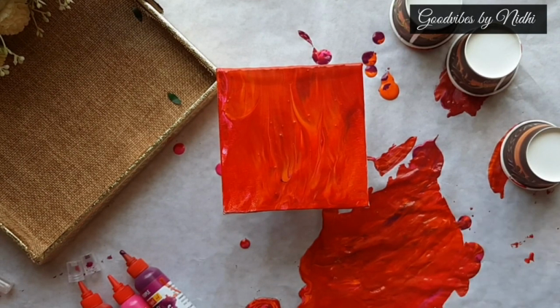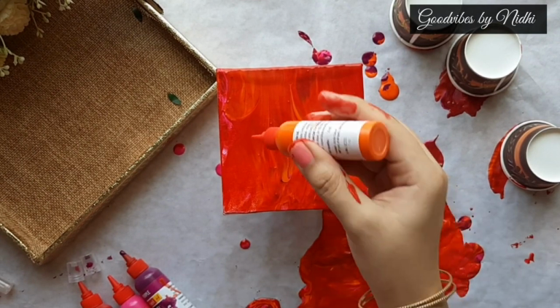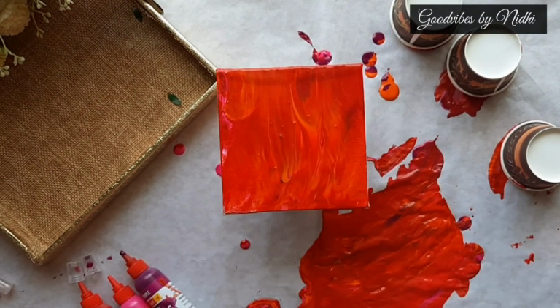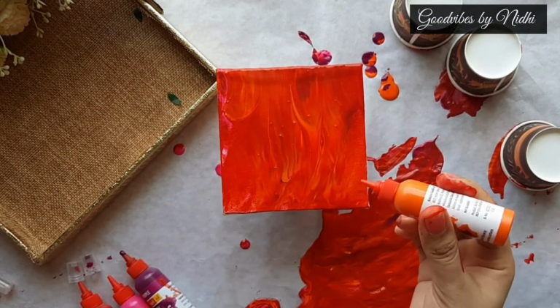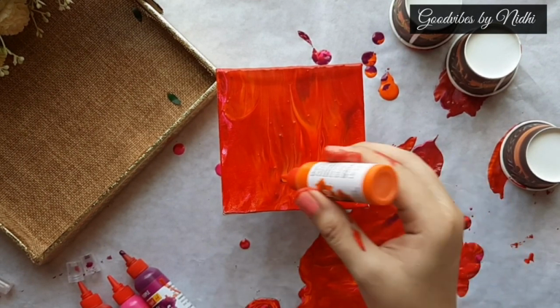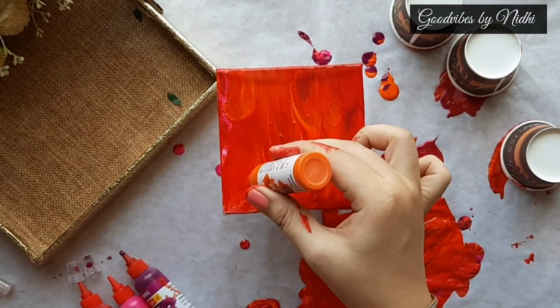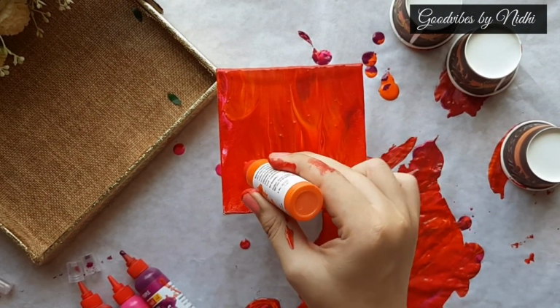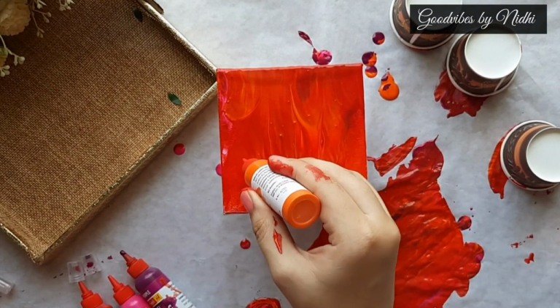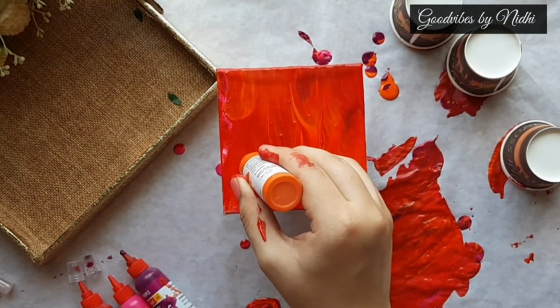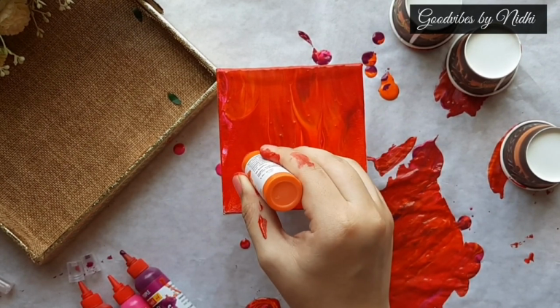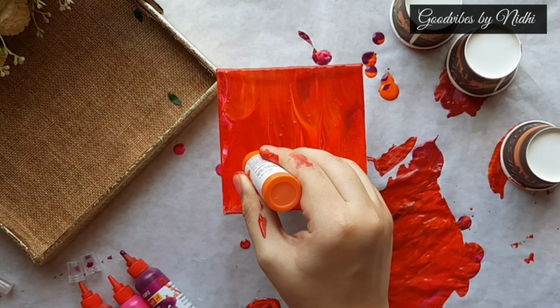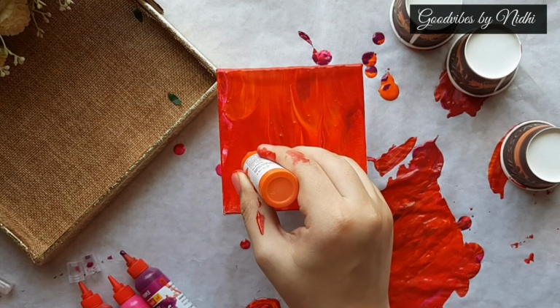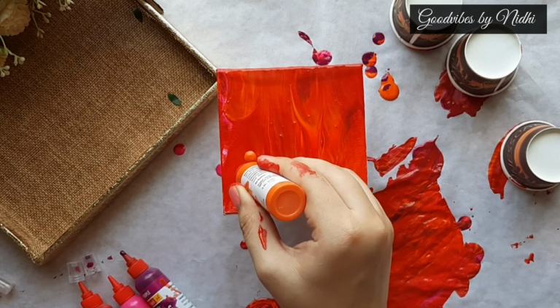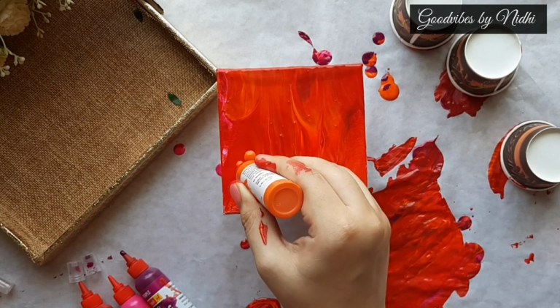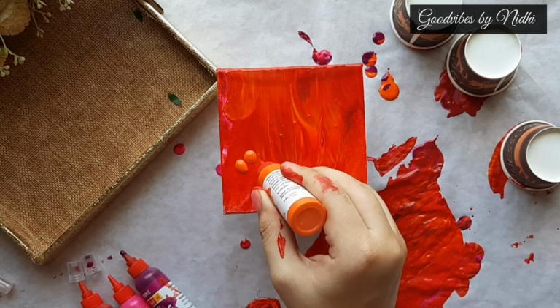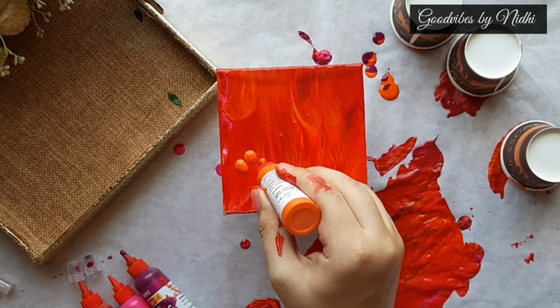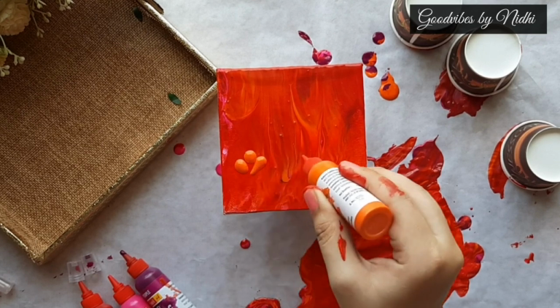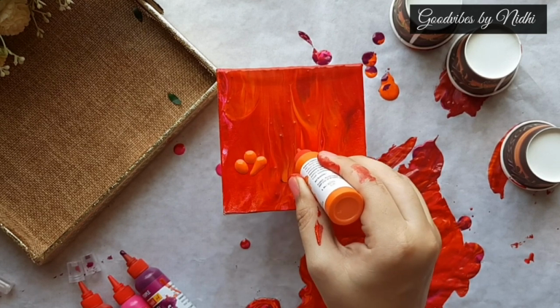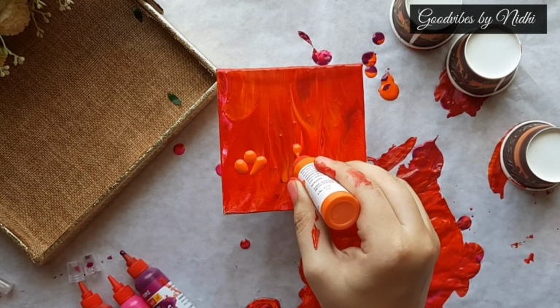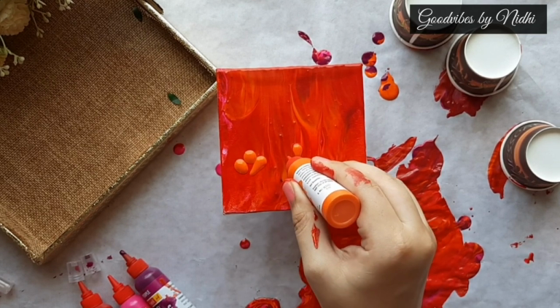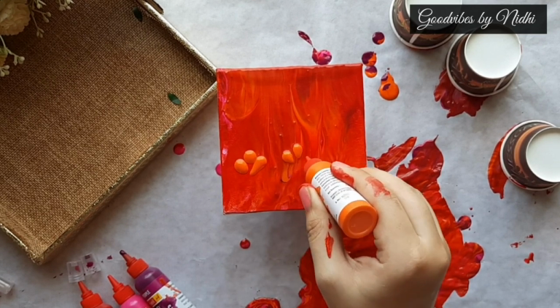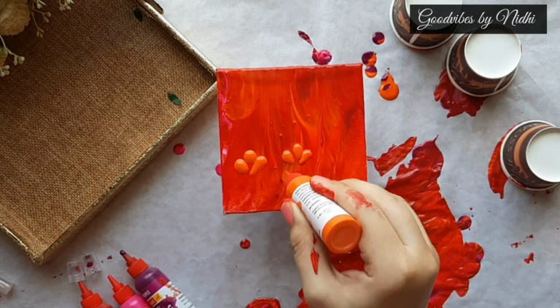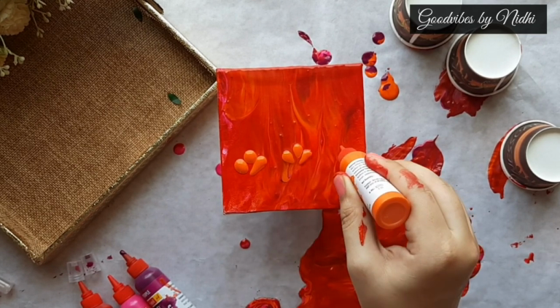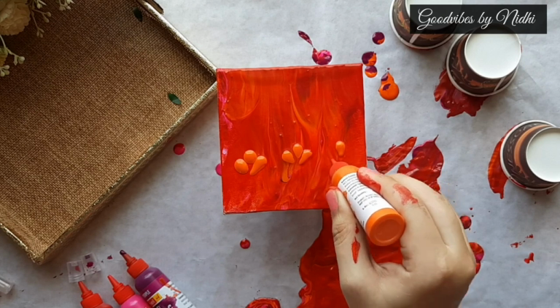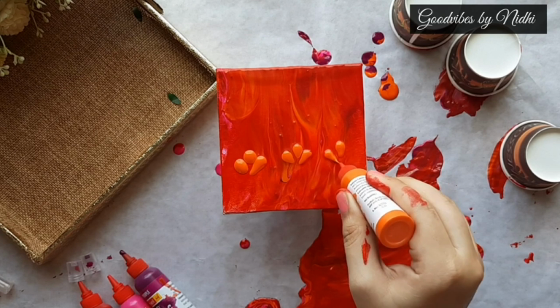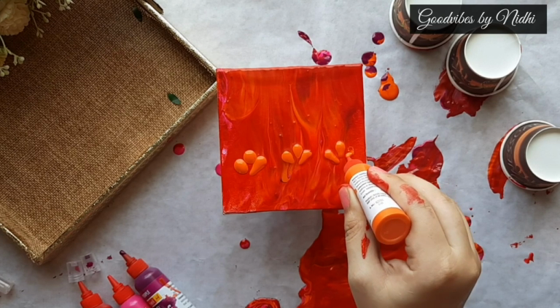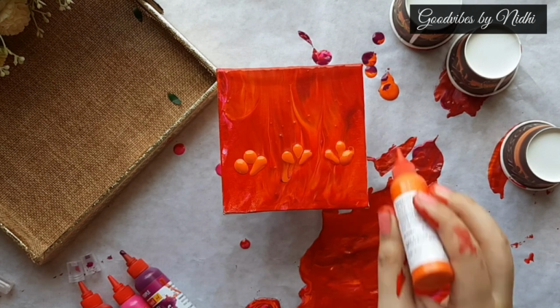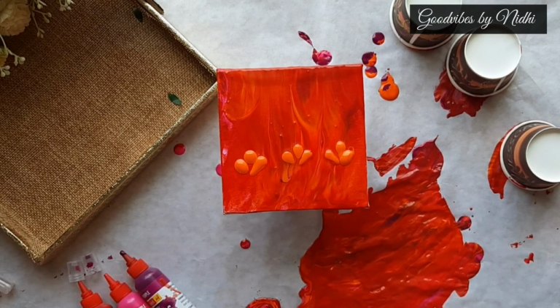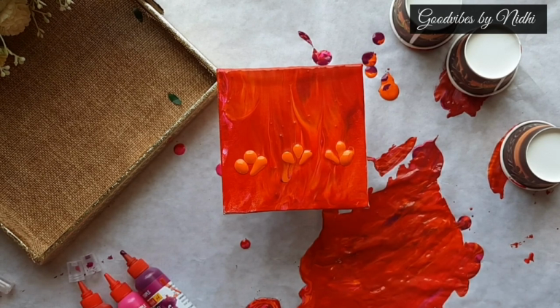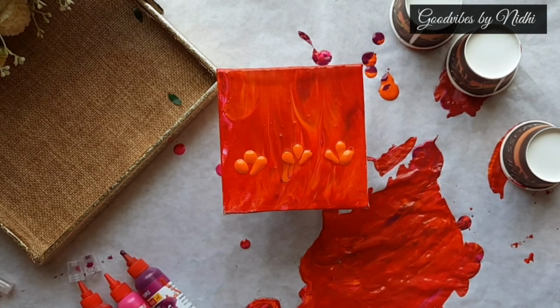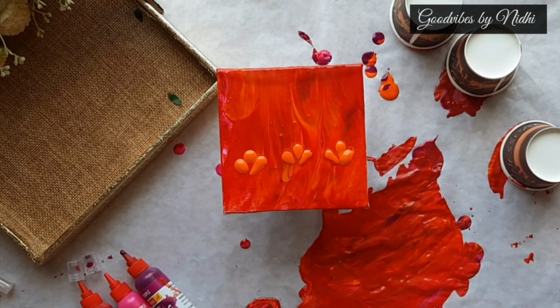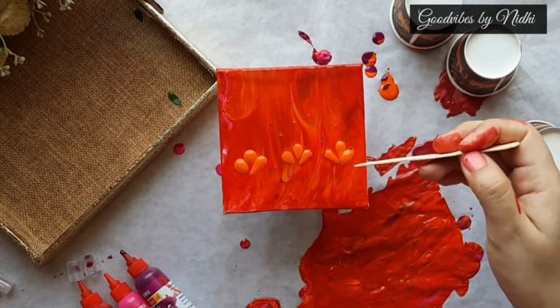On this beautiful background I am thinking of just making some flowers, because these colors come in a very beautiful packaging and it has a nozzle, so it is very convenient to draw something also.